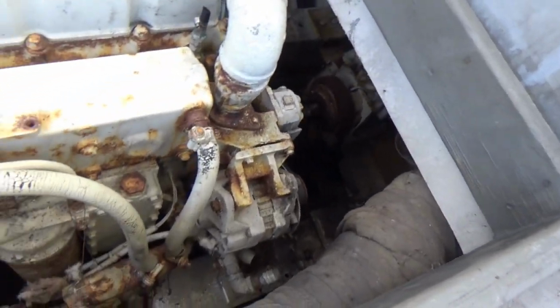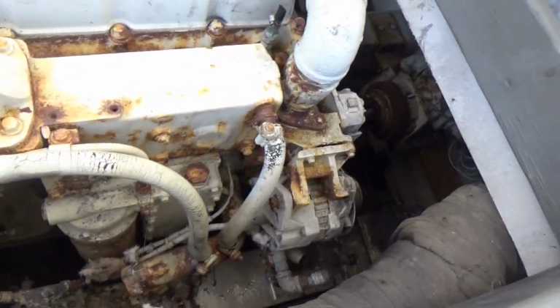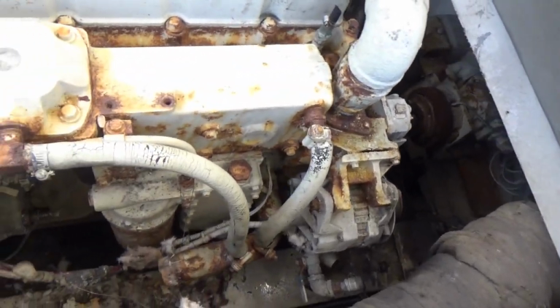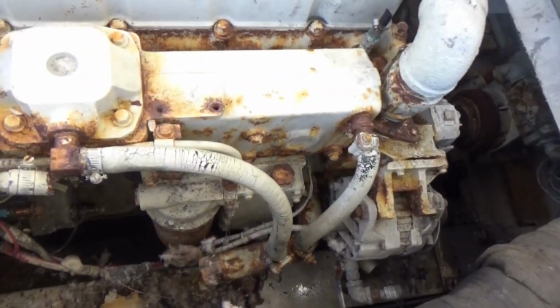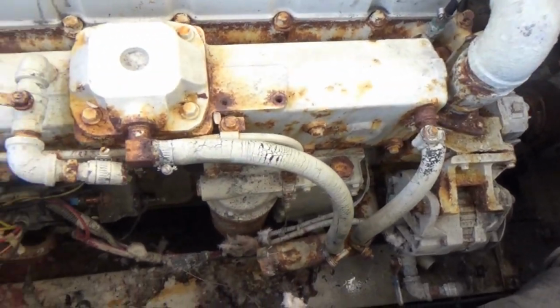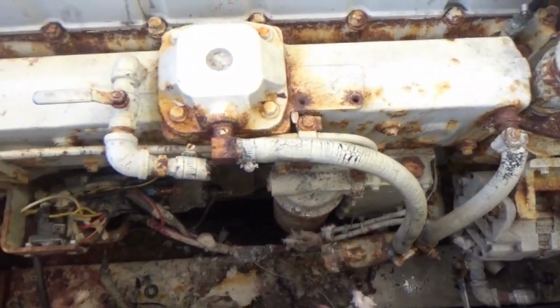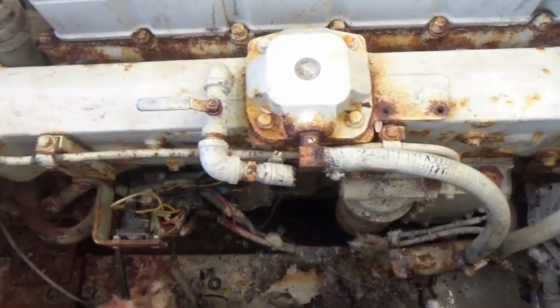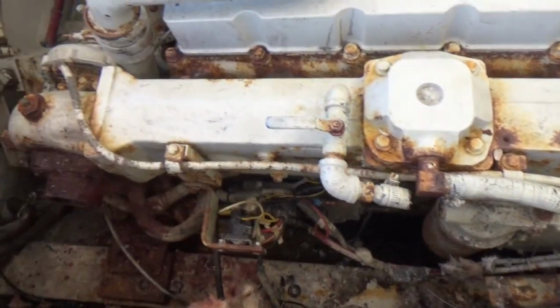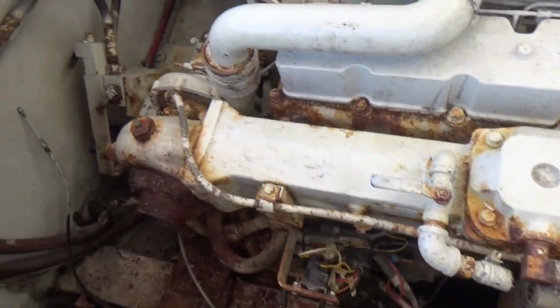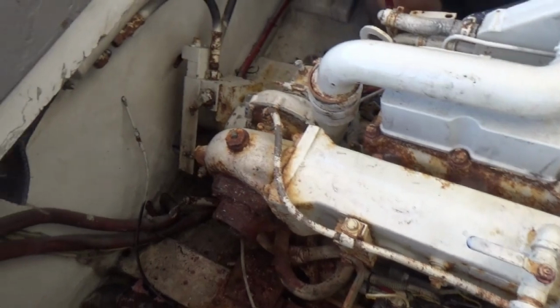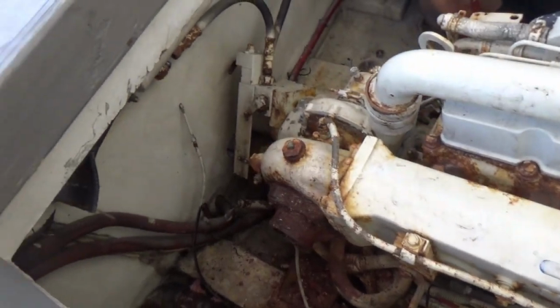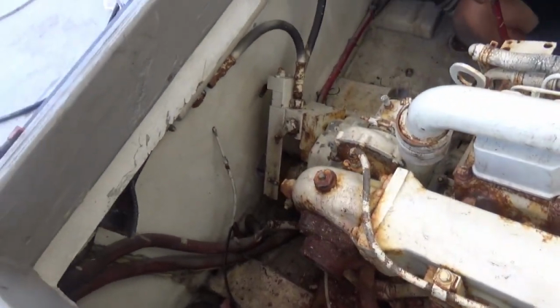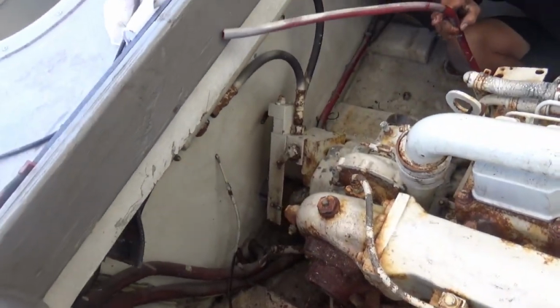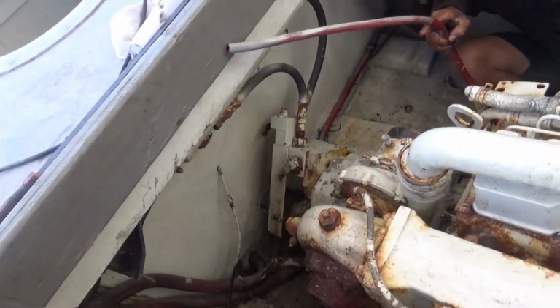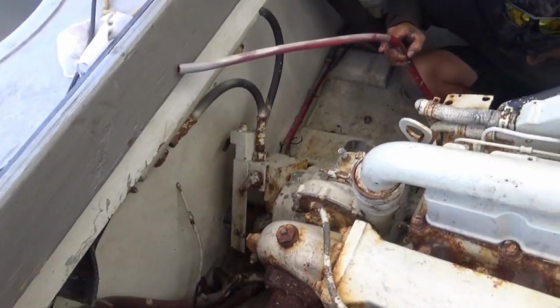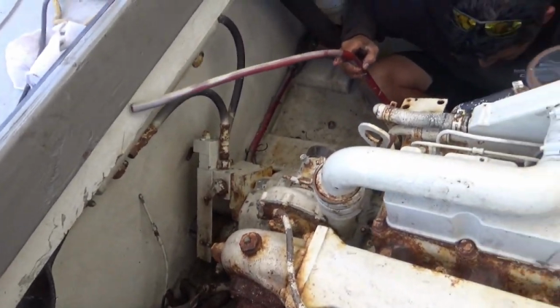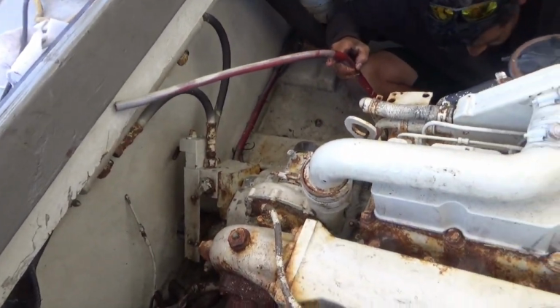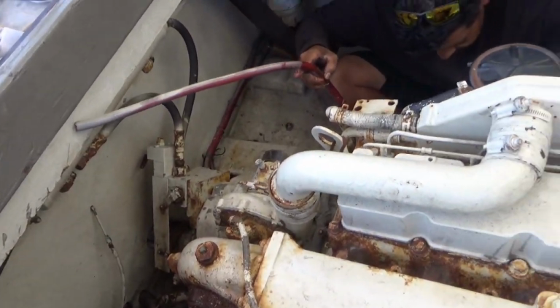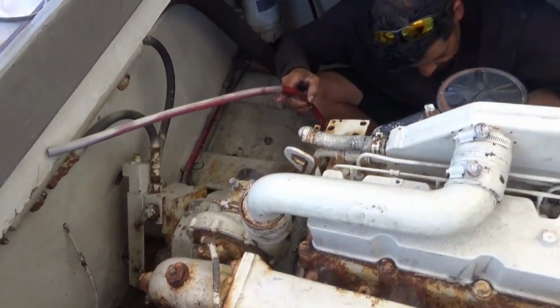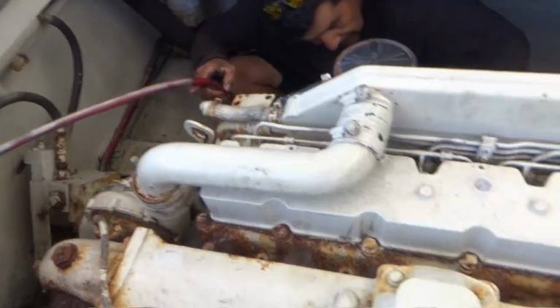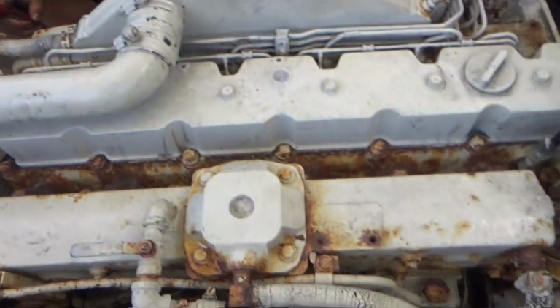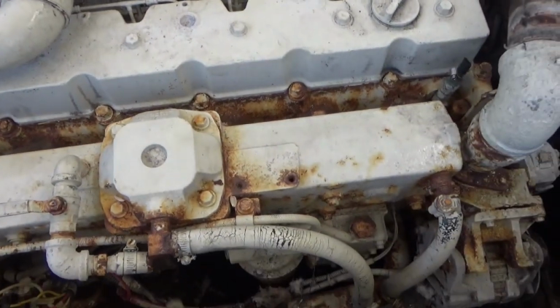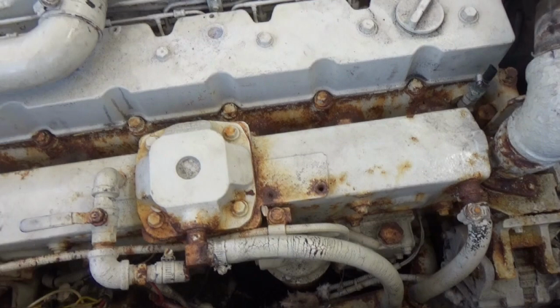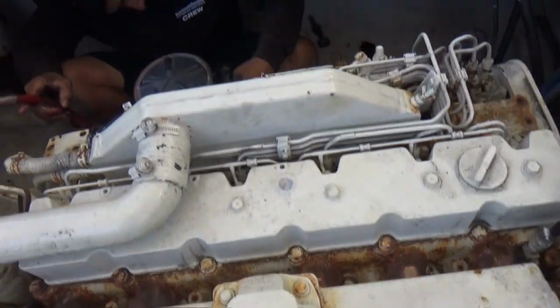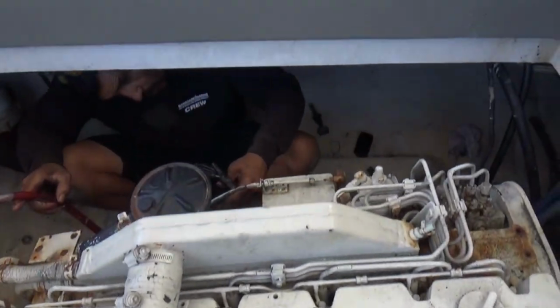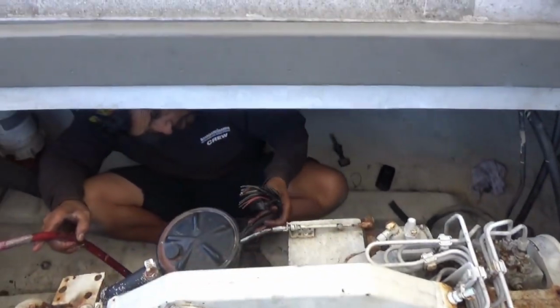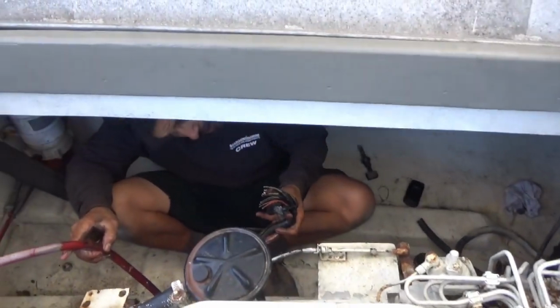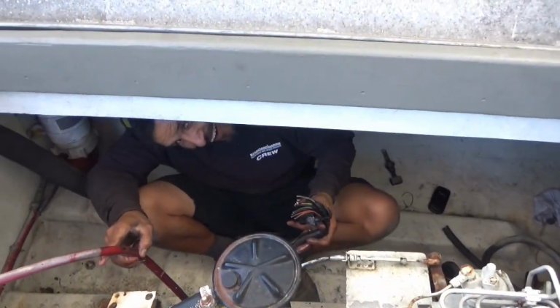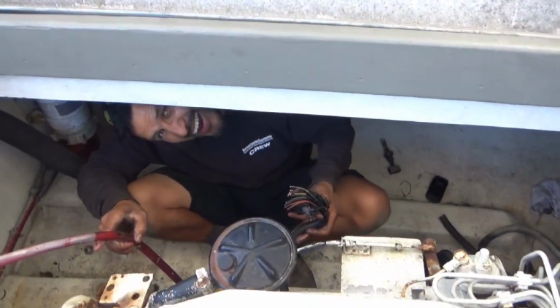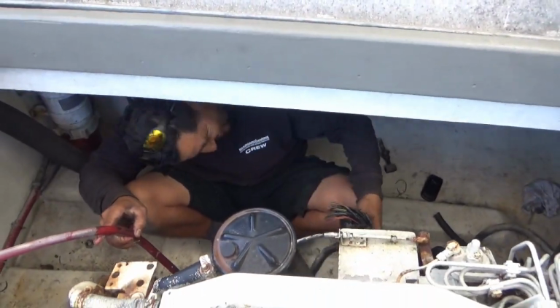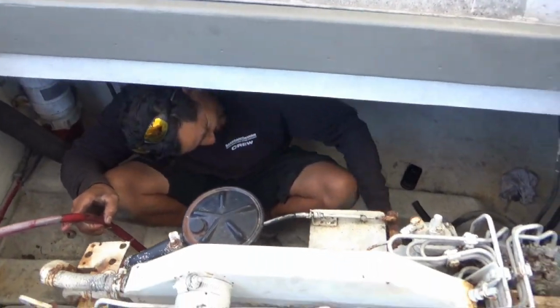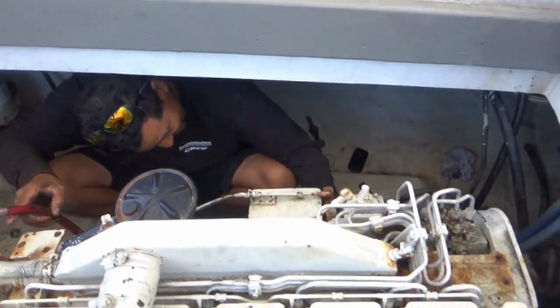You got diesel all over my hands — you guys are gonna be itchy today. Got any of the wire electrical disconnected? Yeah, right here. This is the way we disconnect the wires — just hacked it off.